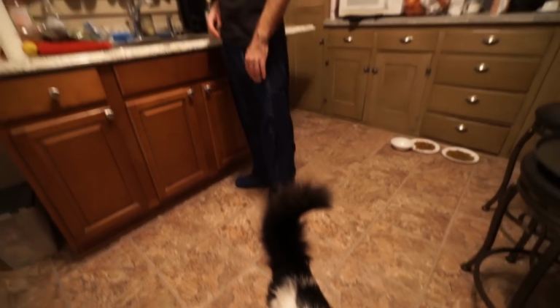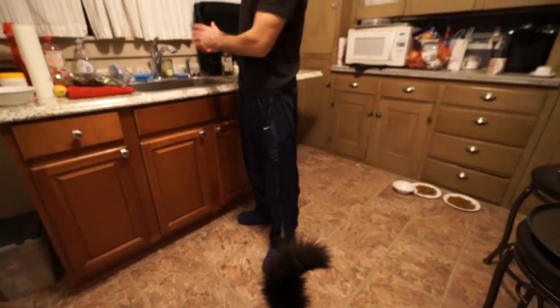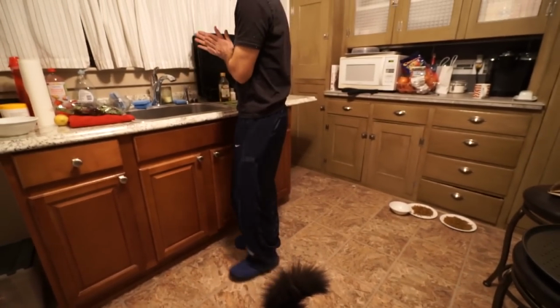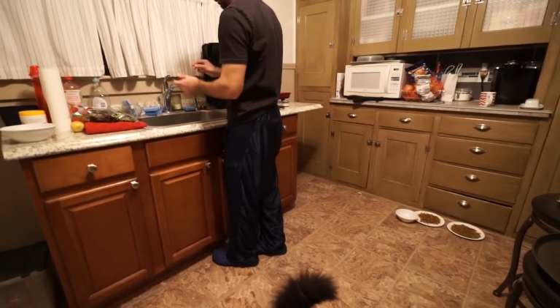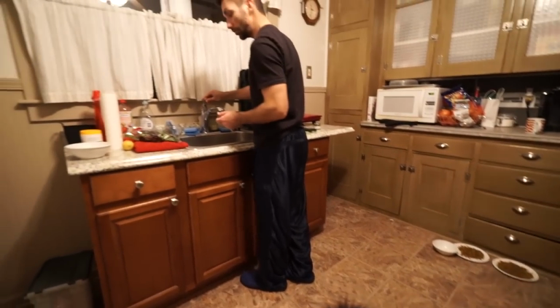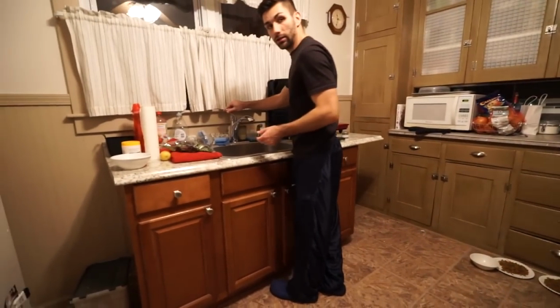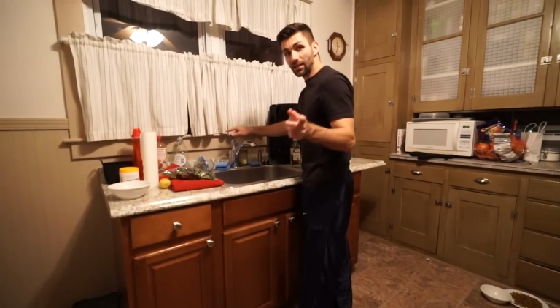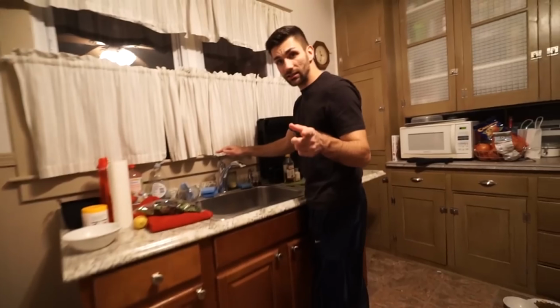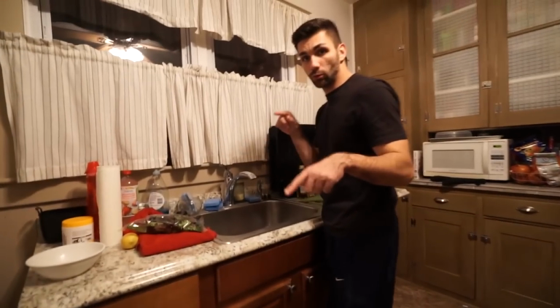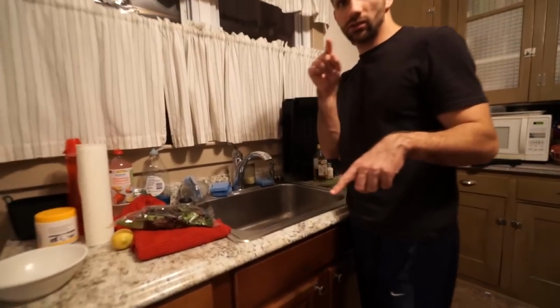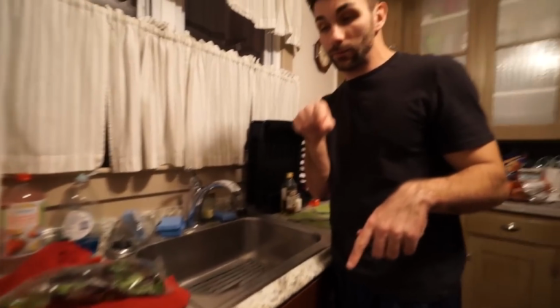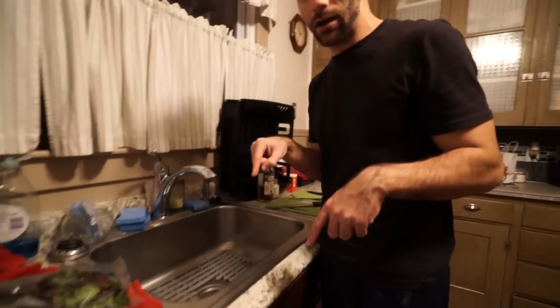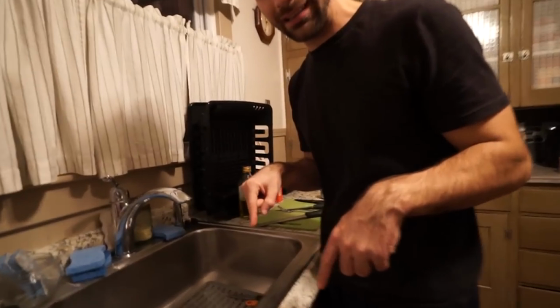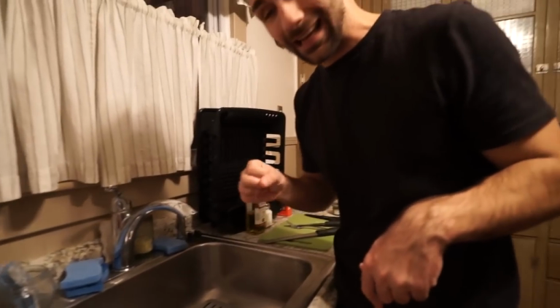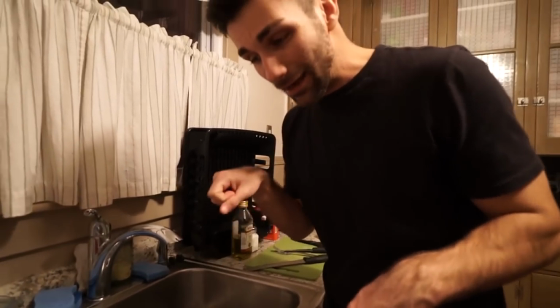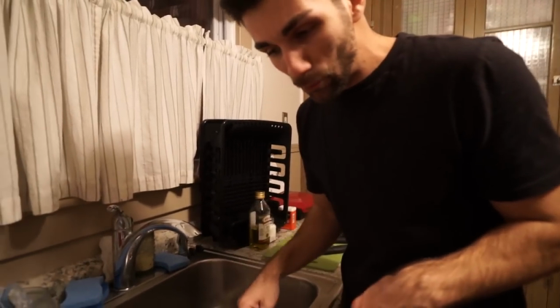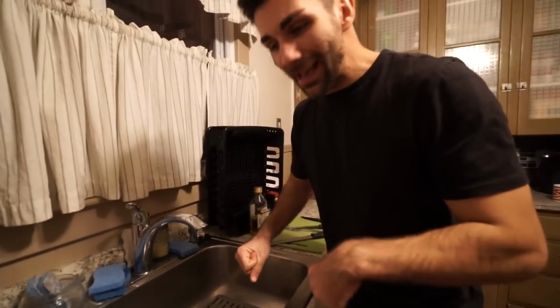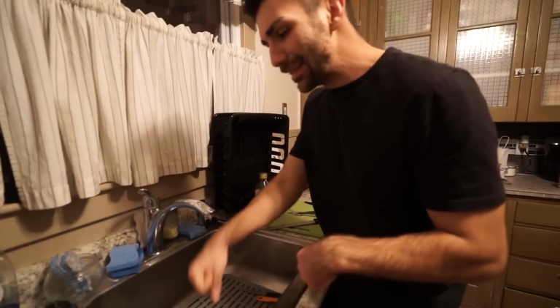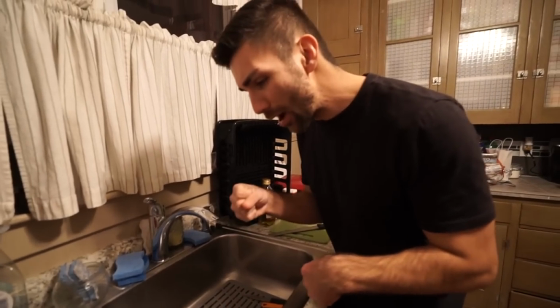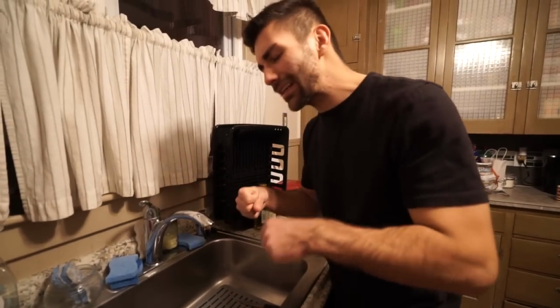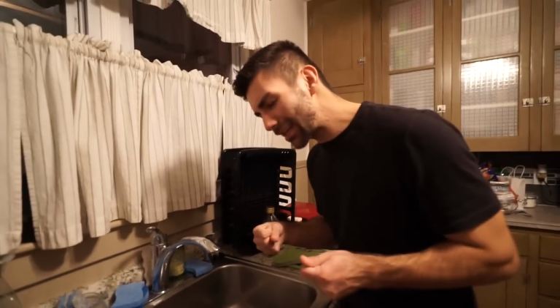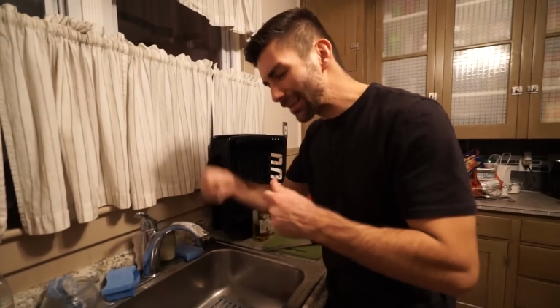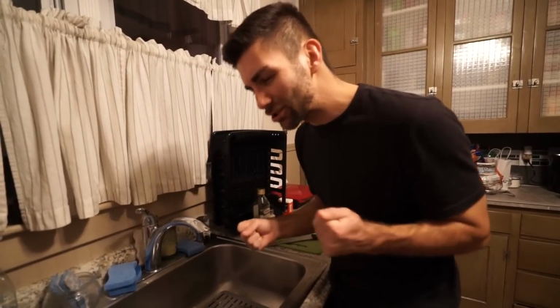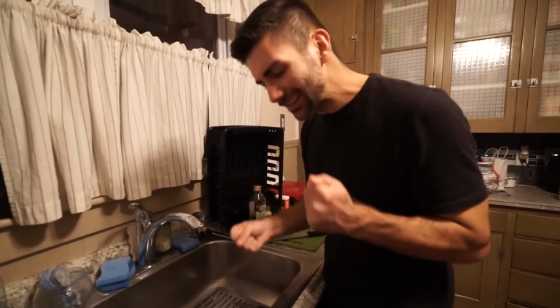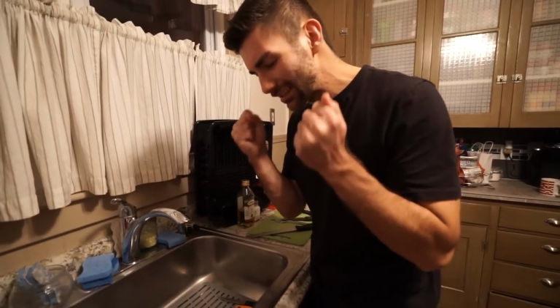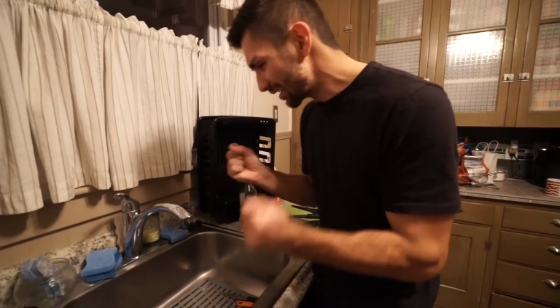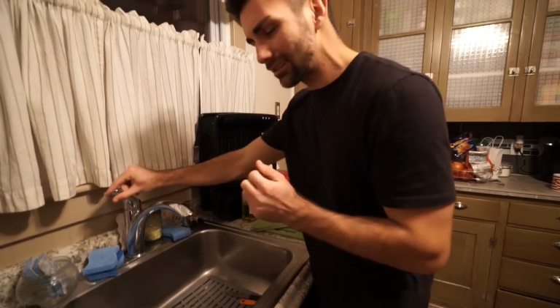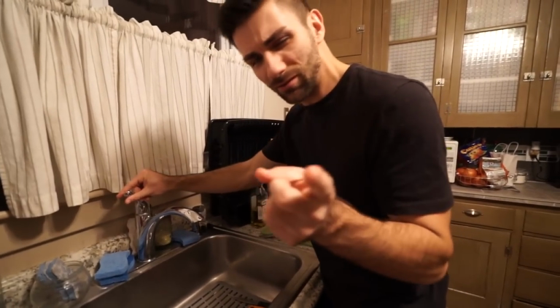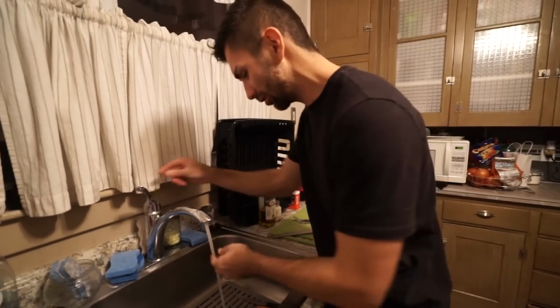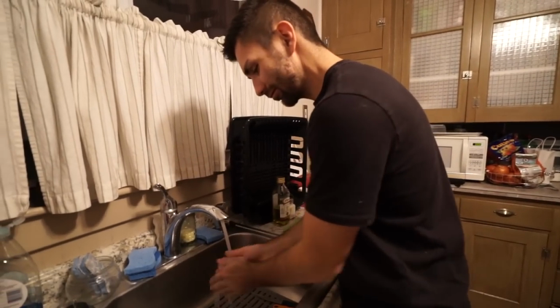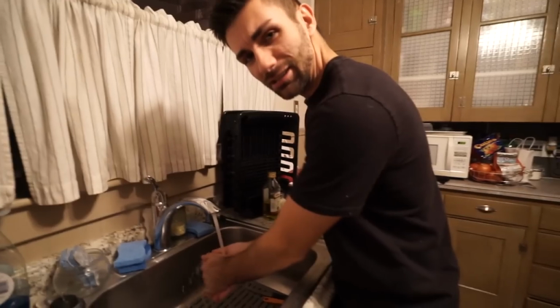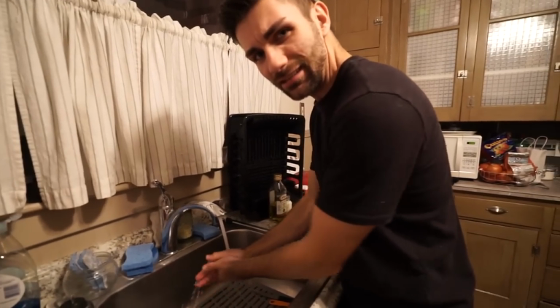Time to wash the hands one last time. And the next time you see us we'll actually have food on our plates, on our forks, and in our mouths and in our stomach, and then we're digesting it. Yes. Too much information. Until next time.